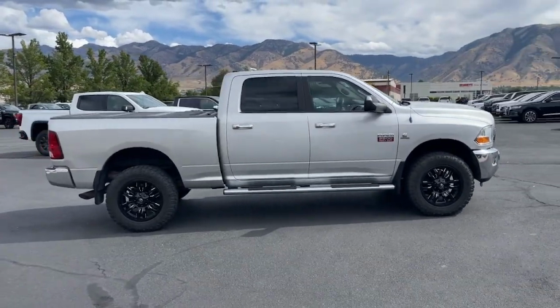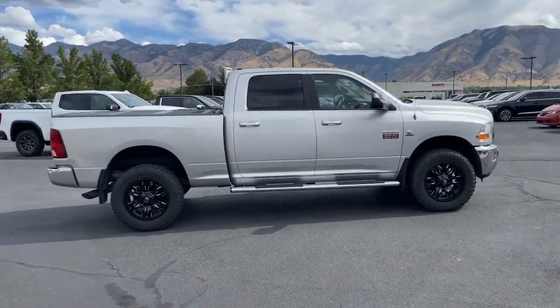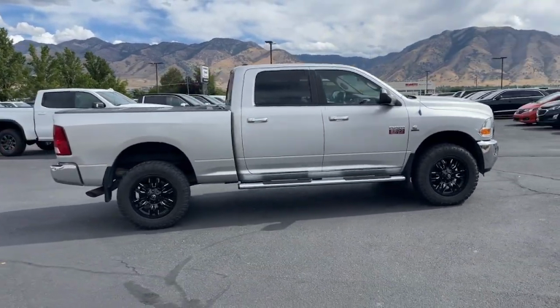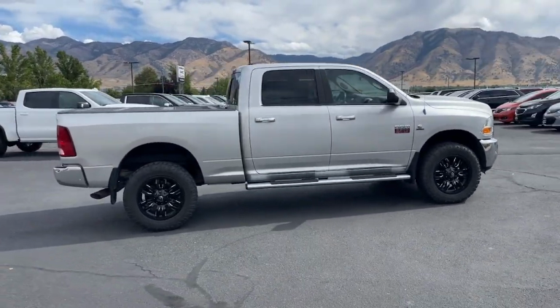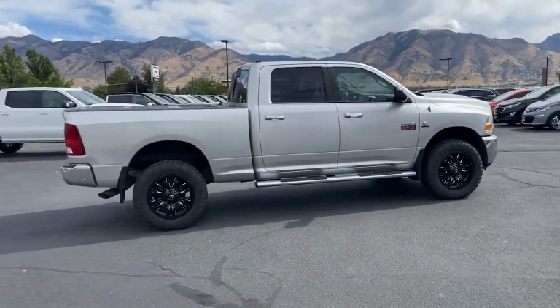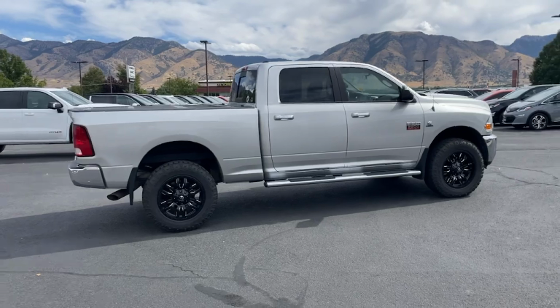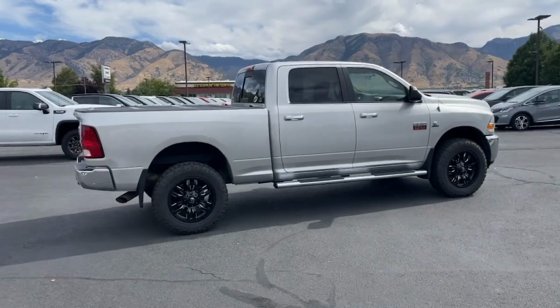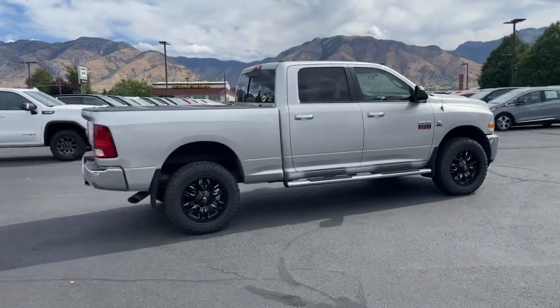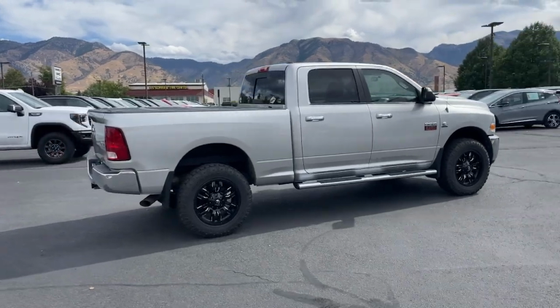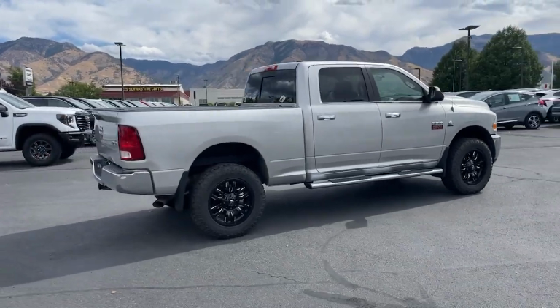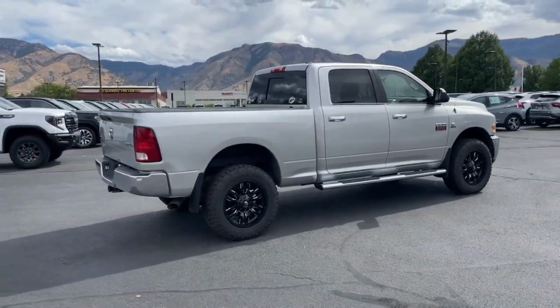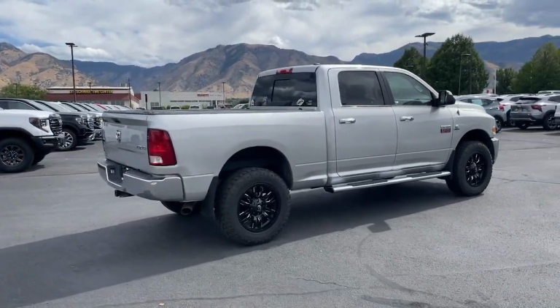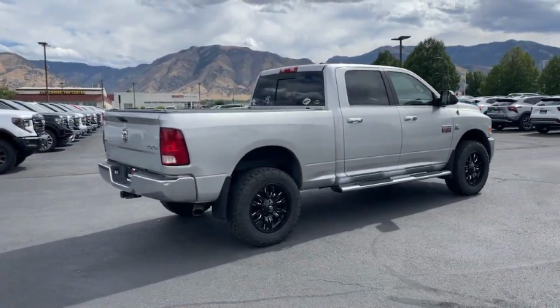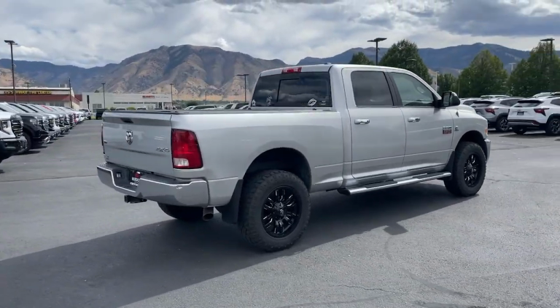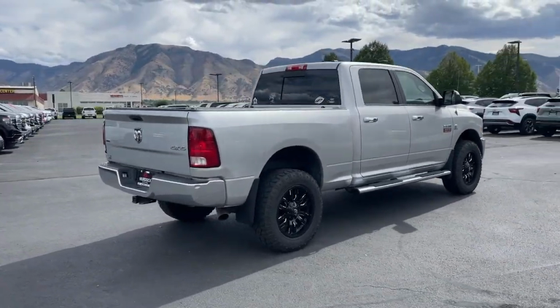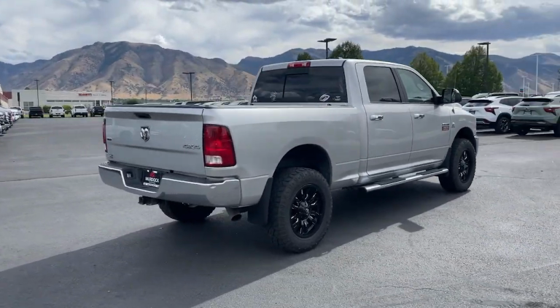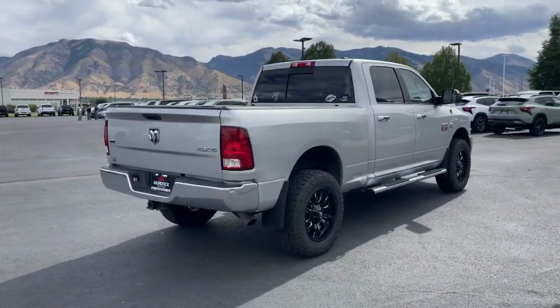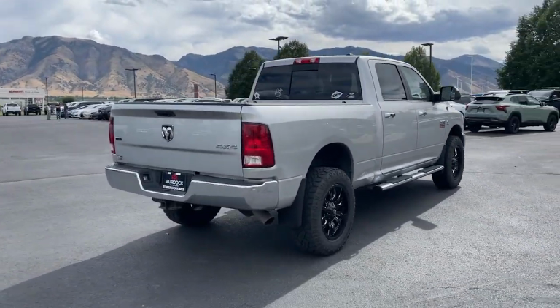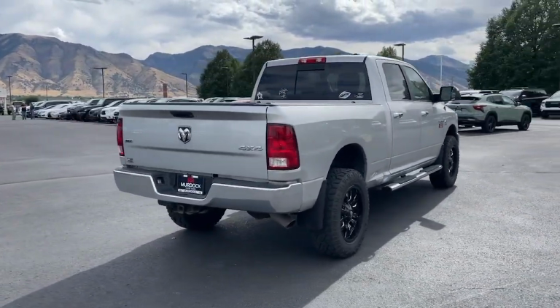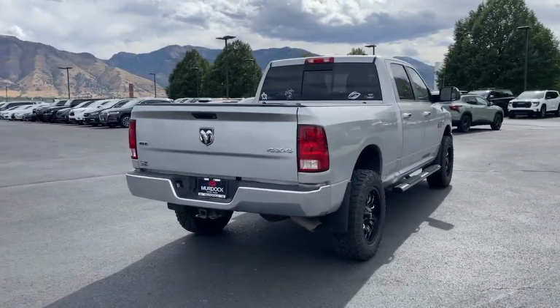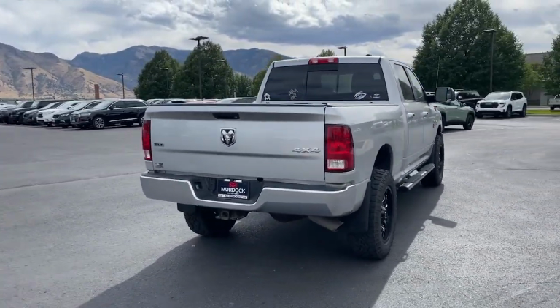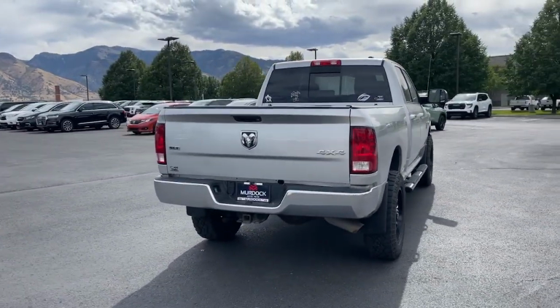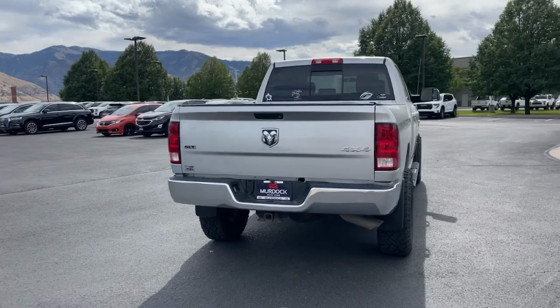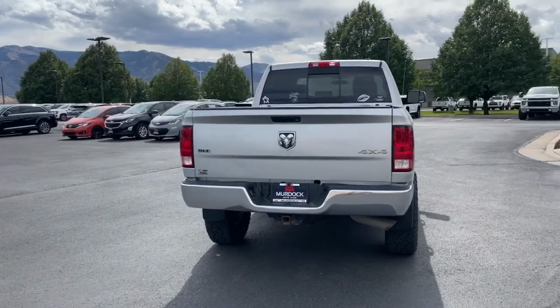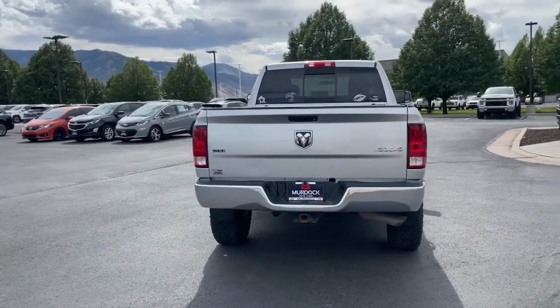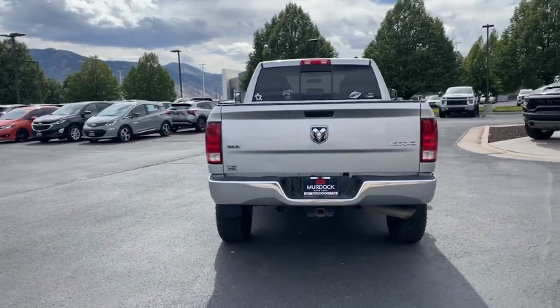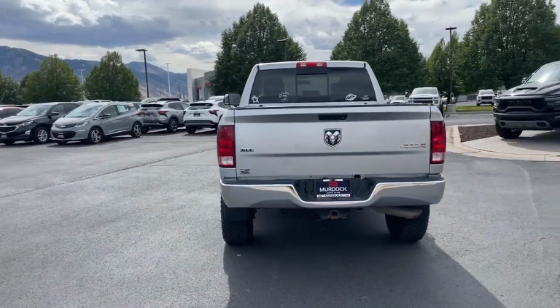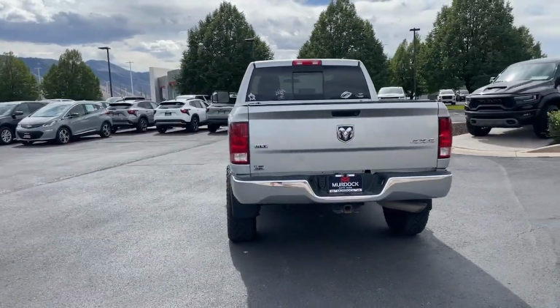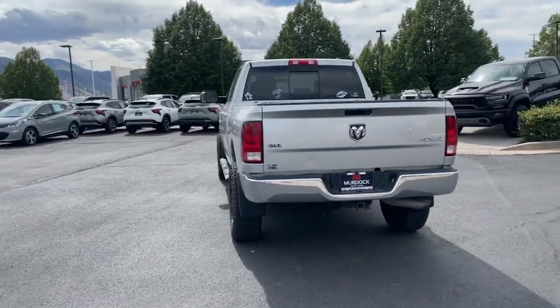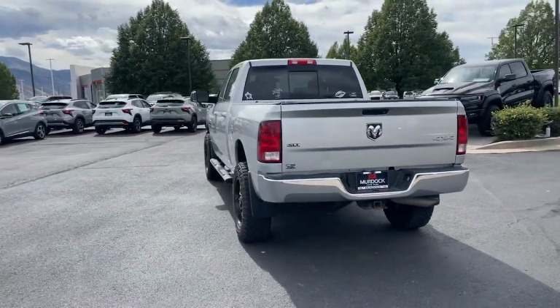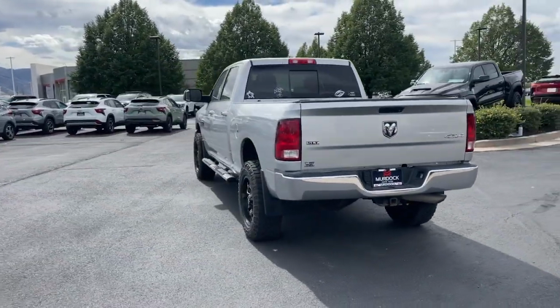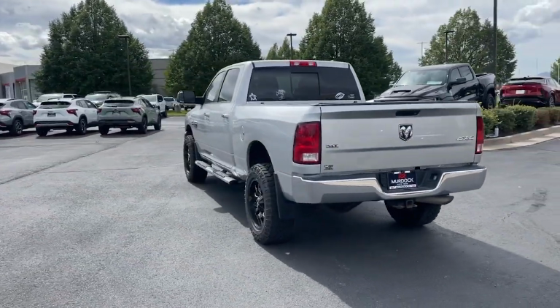The Ram 3500 packs immense strength, dependability, comfort, and quality into a fully capable heavy duty truck that's ready and waiting to help you get the big jobs done.